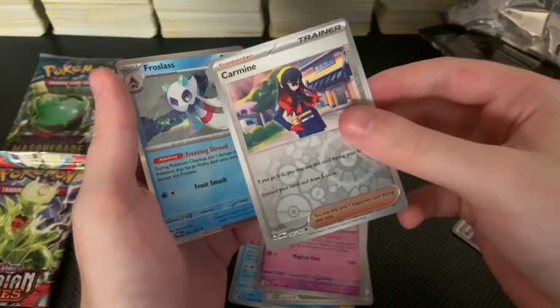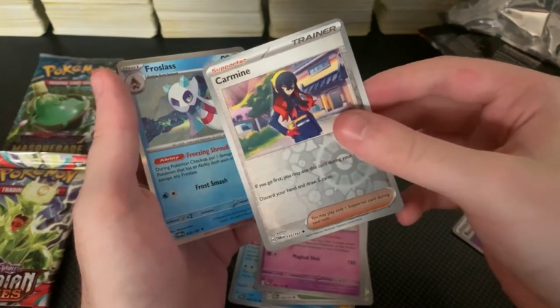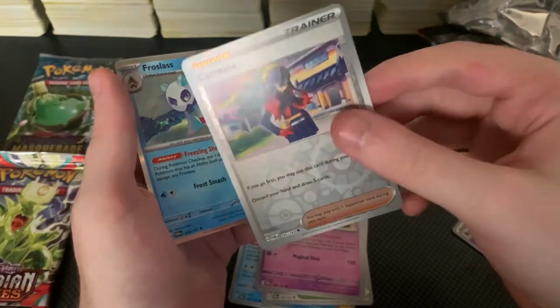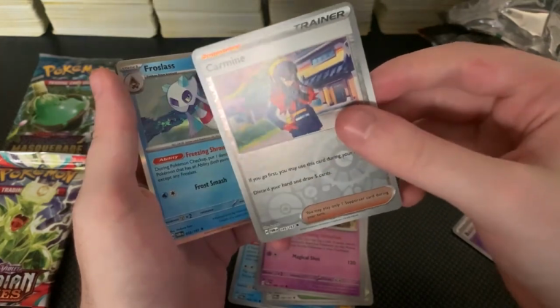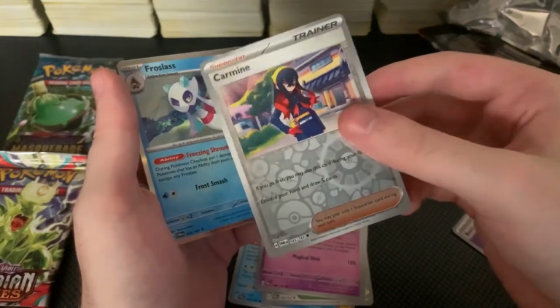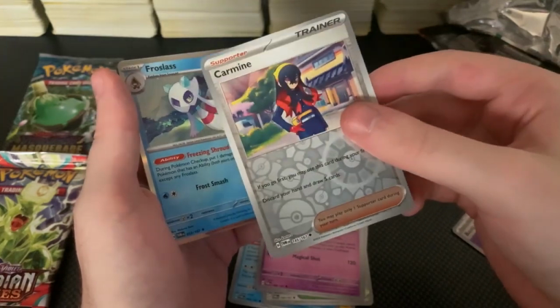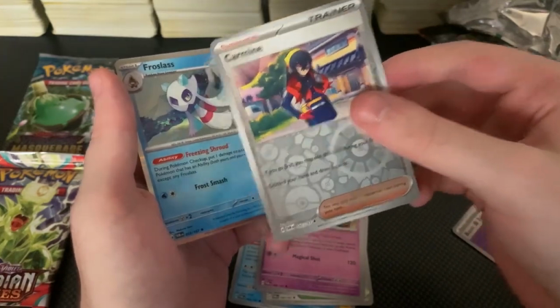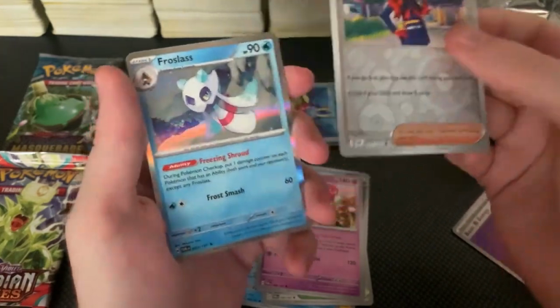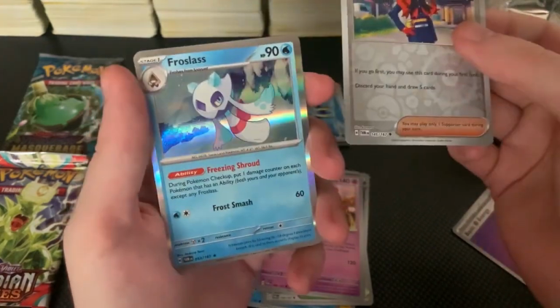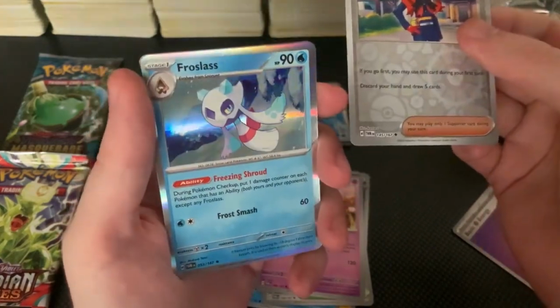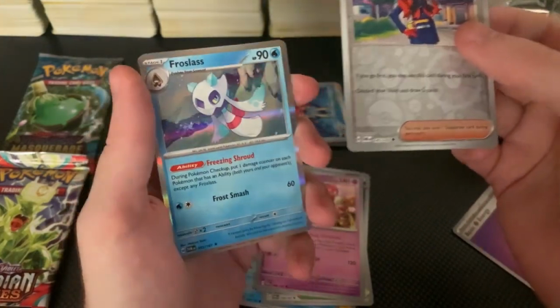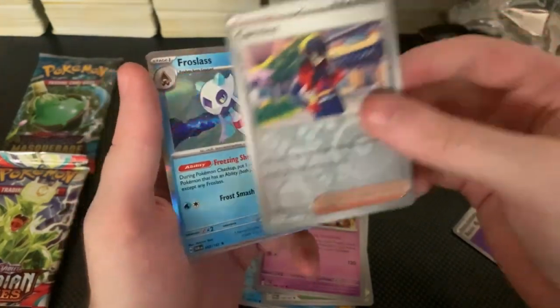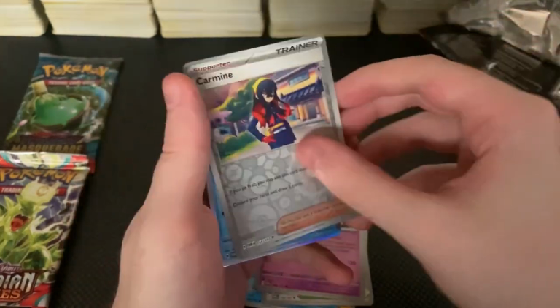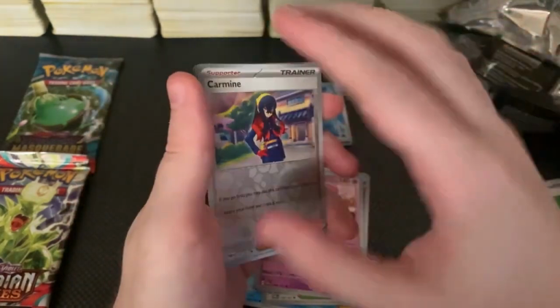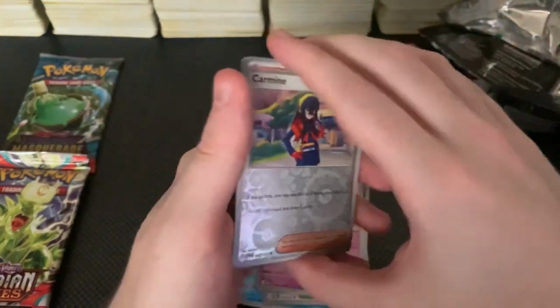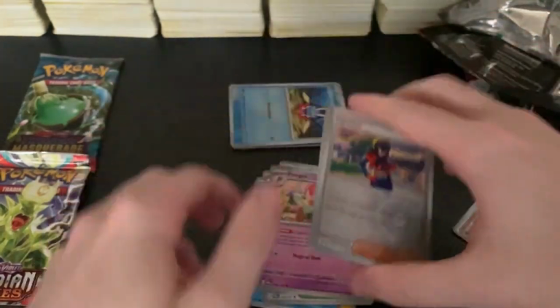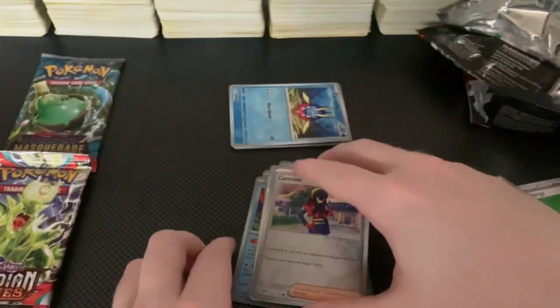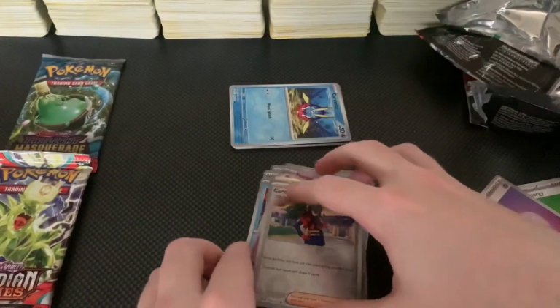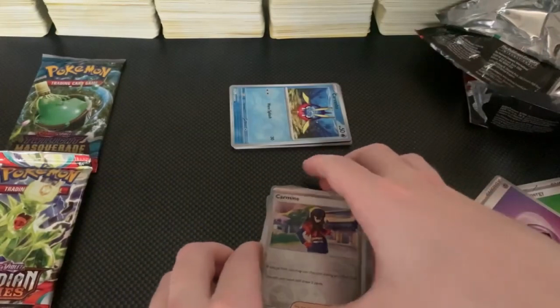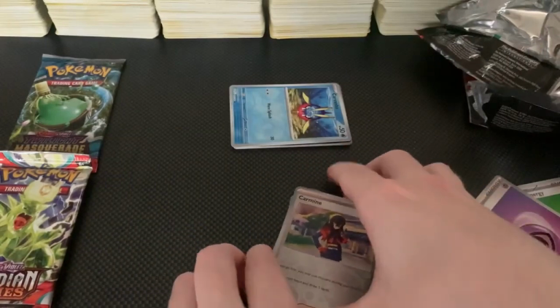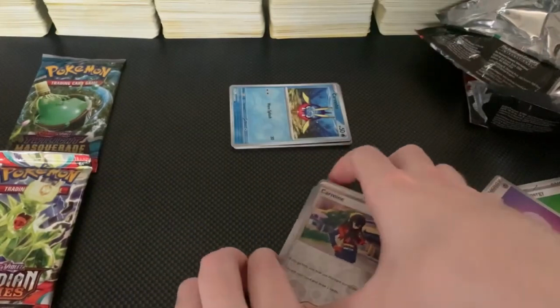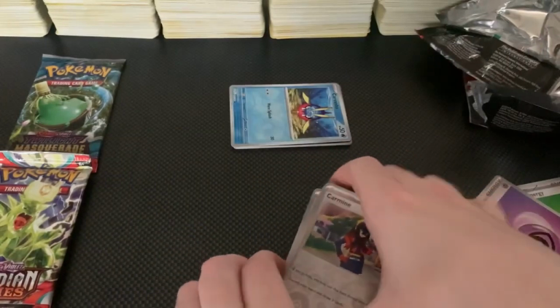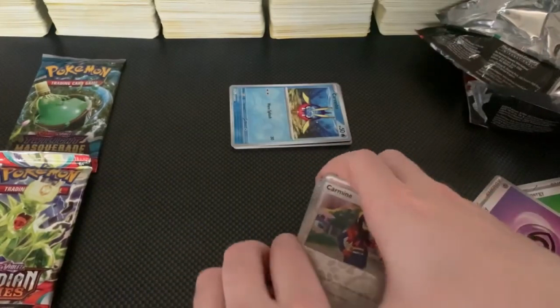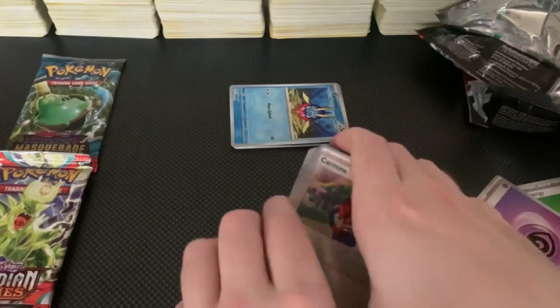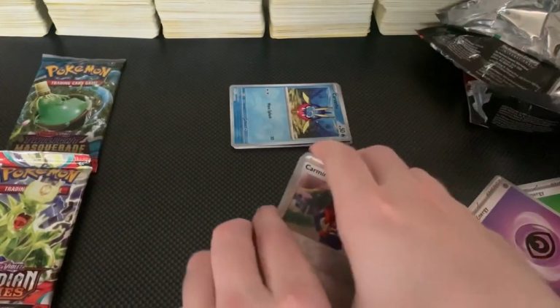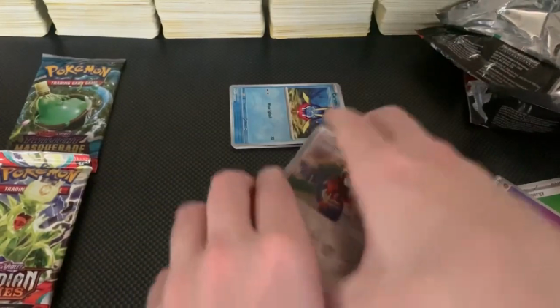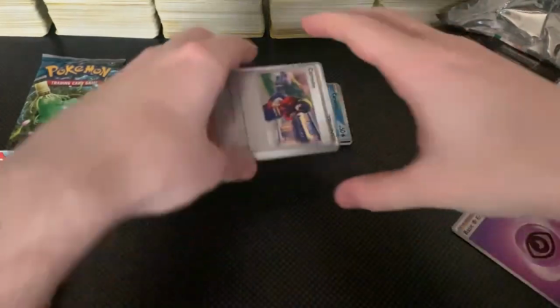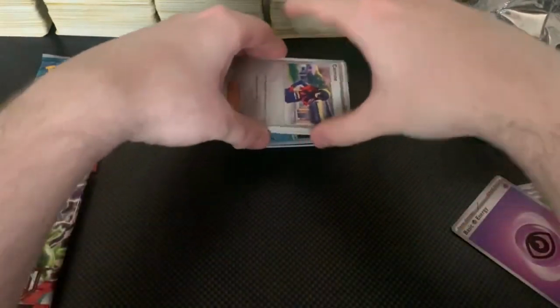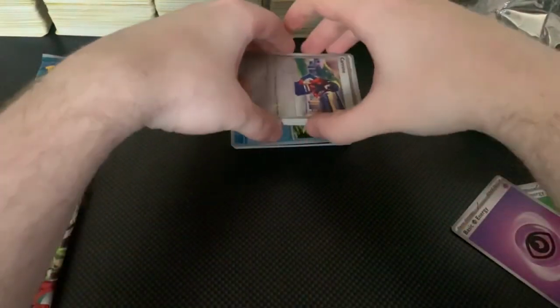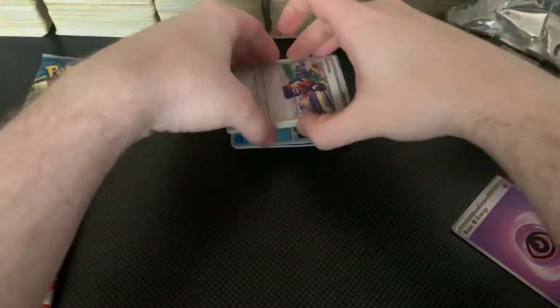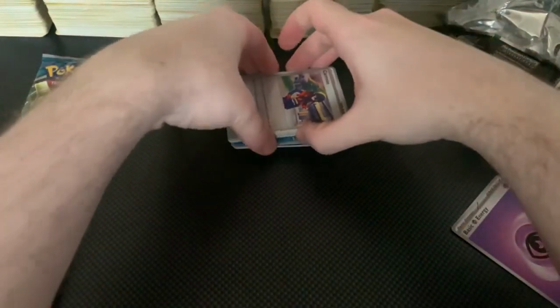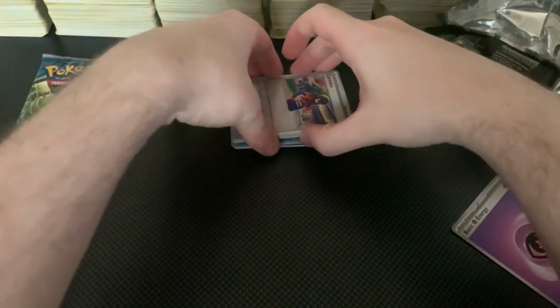And what's in the back? Frostlass. Okay, not great. But we got a nice, beautiful holo here — a beautiful print. And we have our holo. Very cool. Let's go ahead and plop these down here.